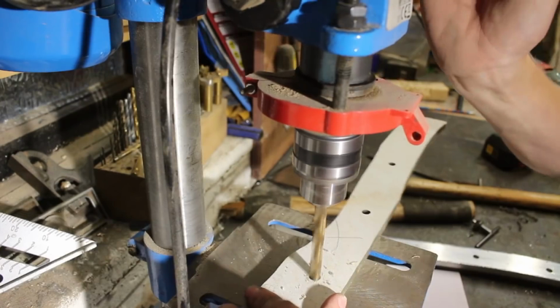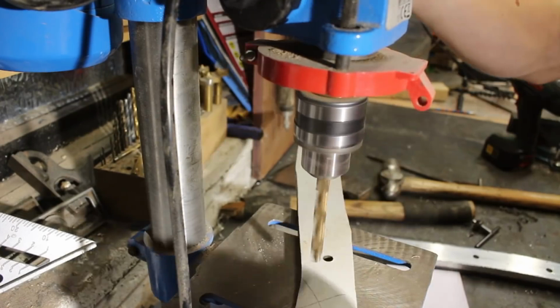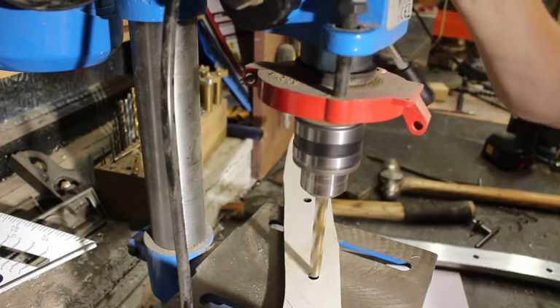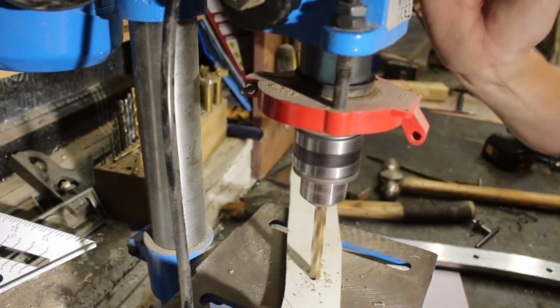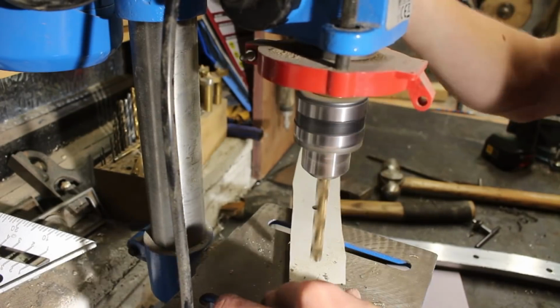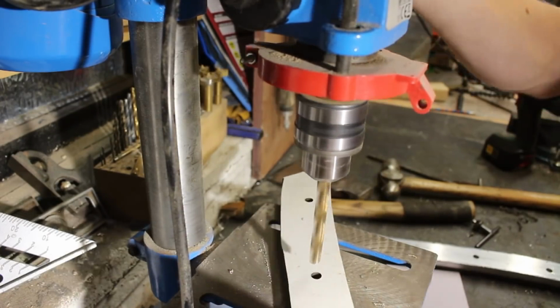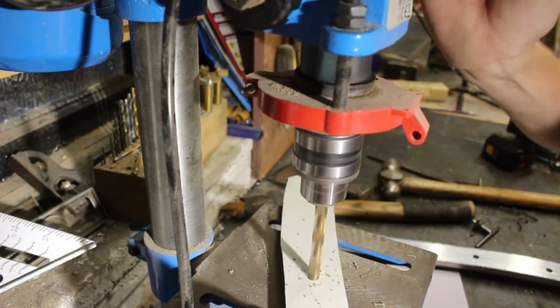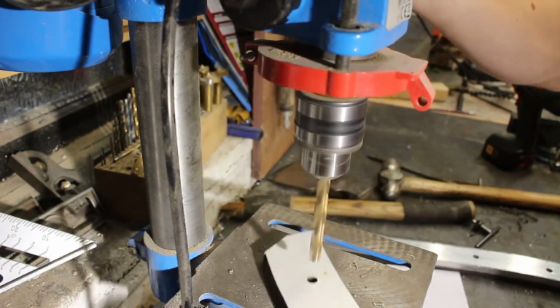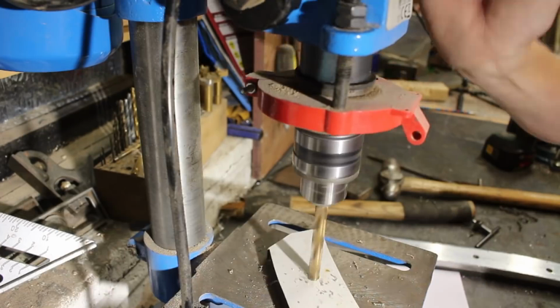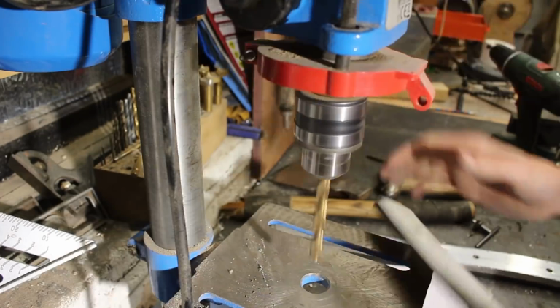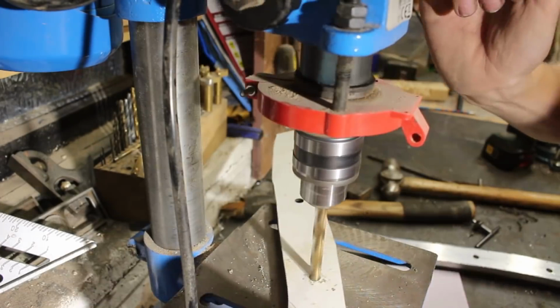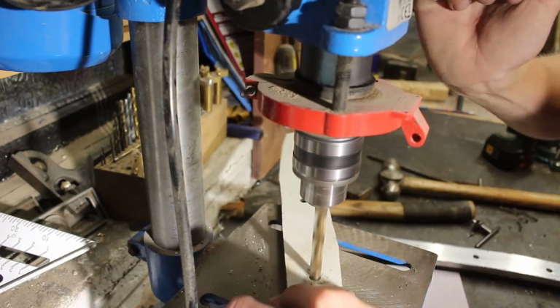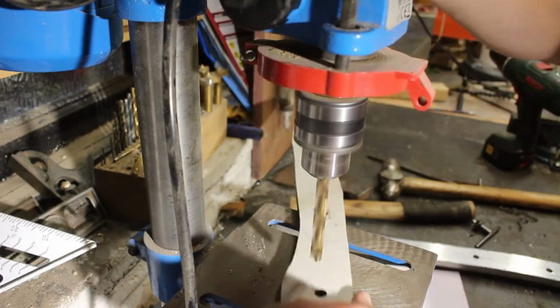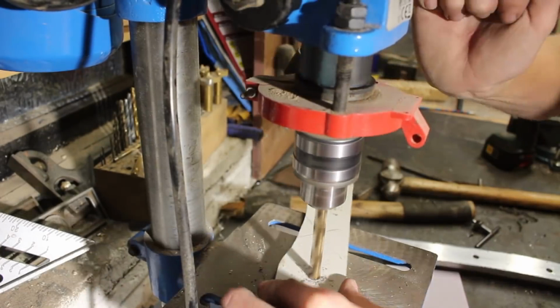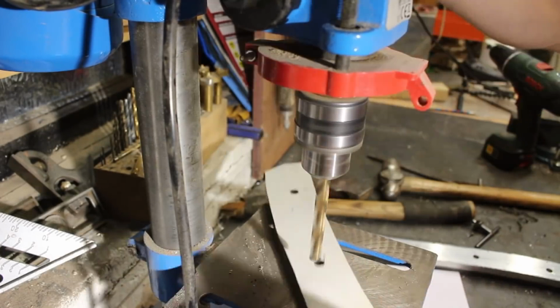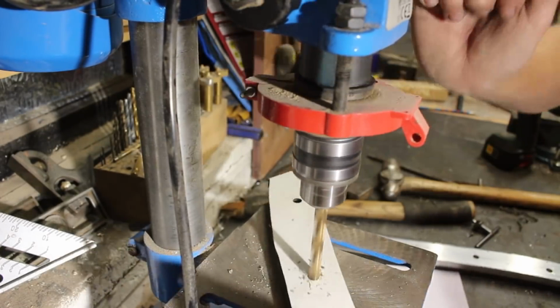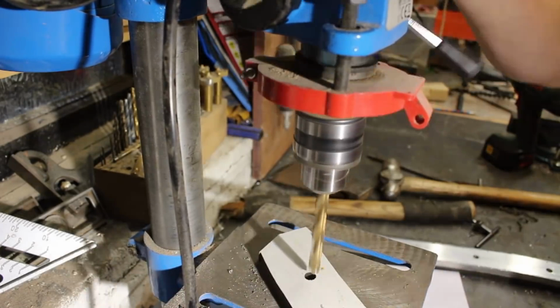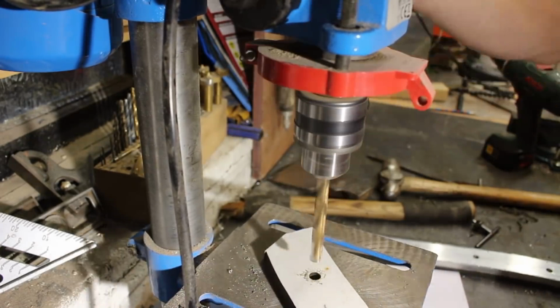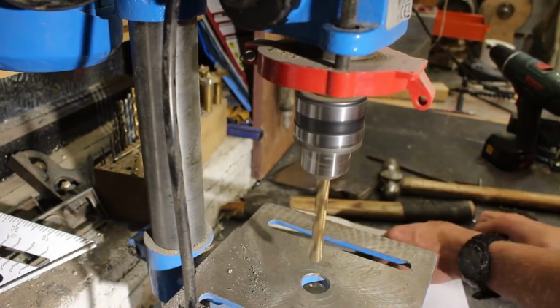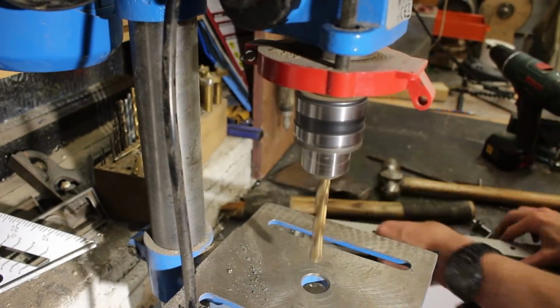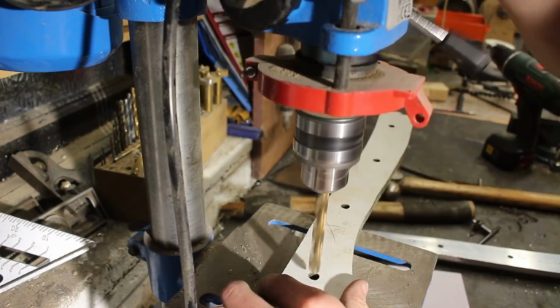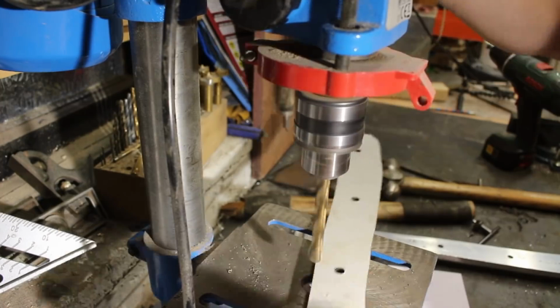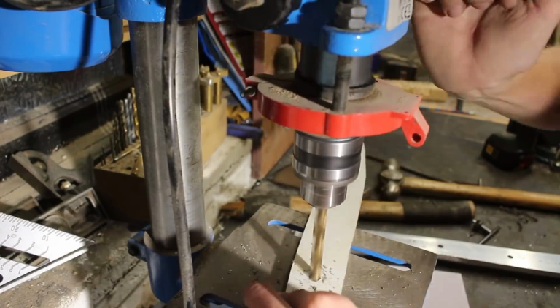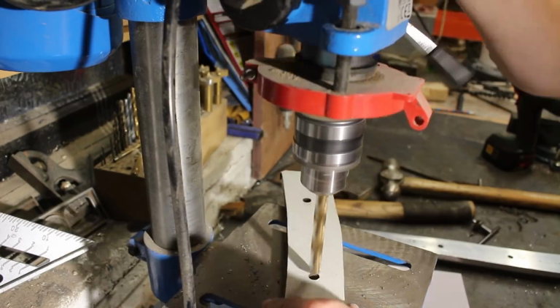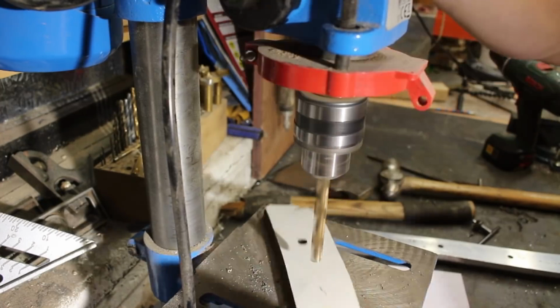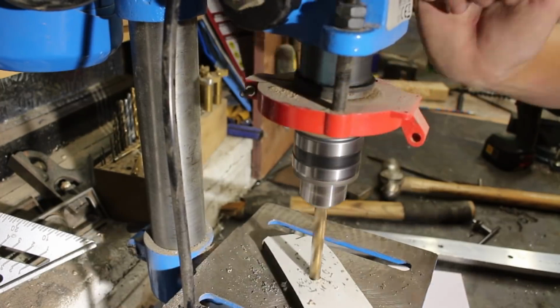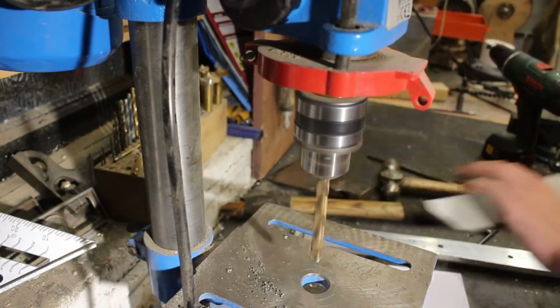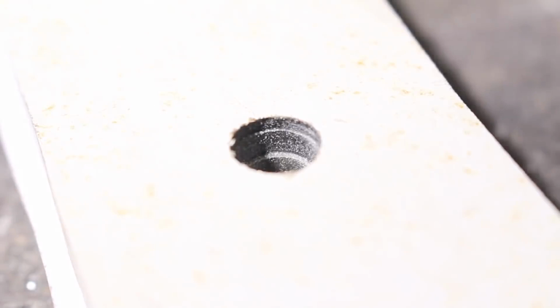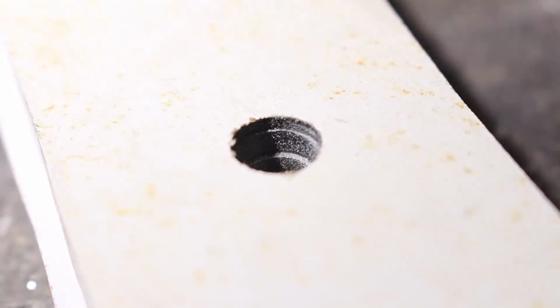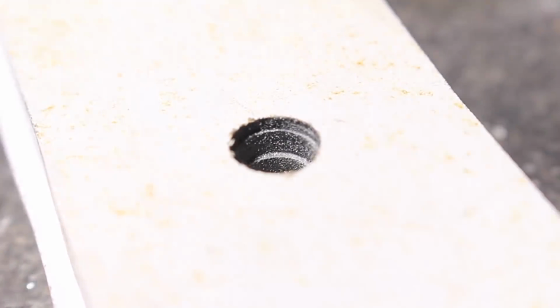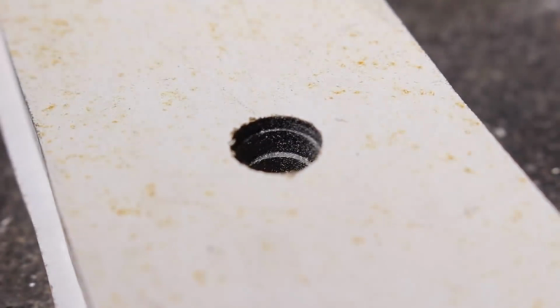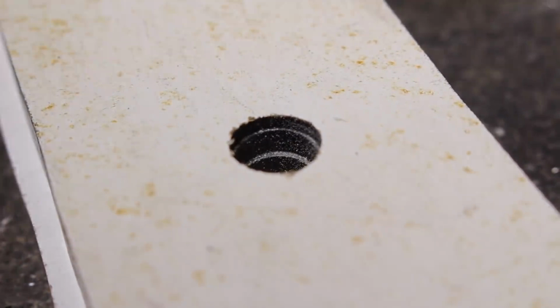I tapered out the tops of the holes in the phenolic plastic using a larger diameter drill bit so that as the holes get shallower they also get a little bit wider. This means that as I peen over the pins, they've got area to expand into, and it means they're definitely going to grip onto the metal very tightly.